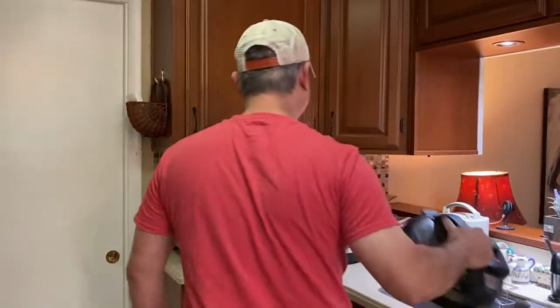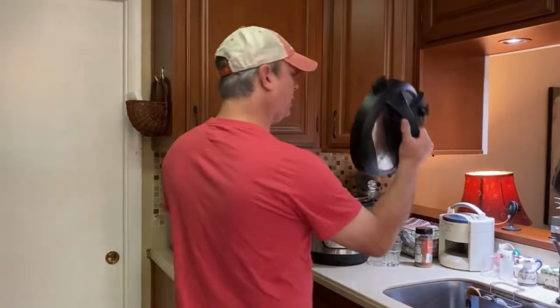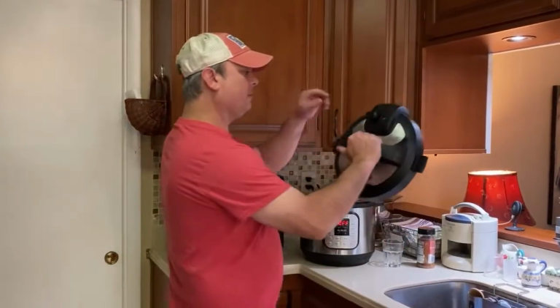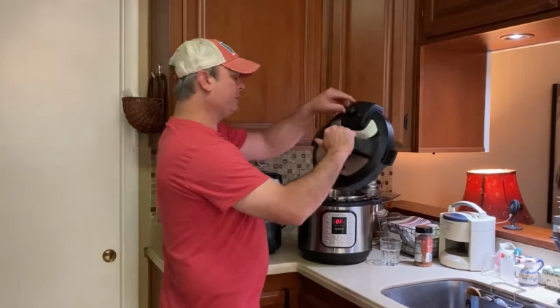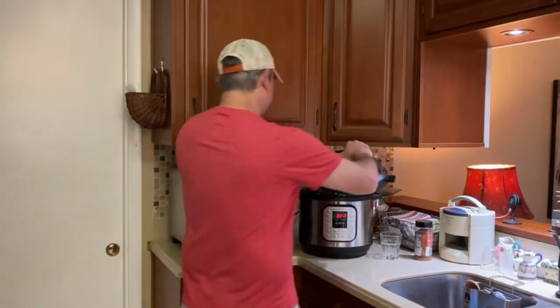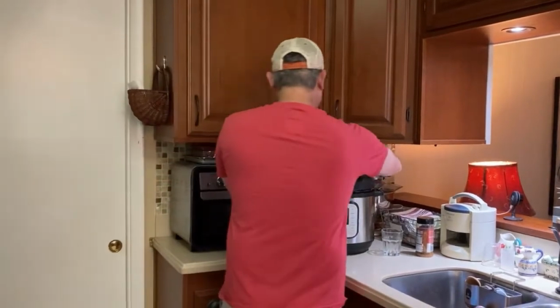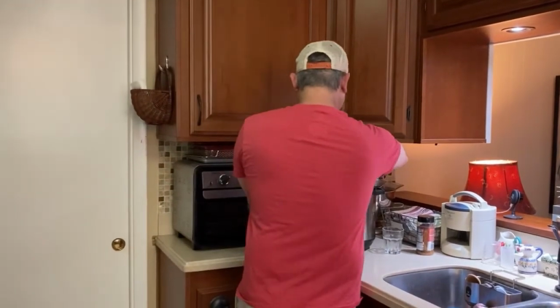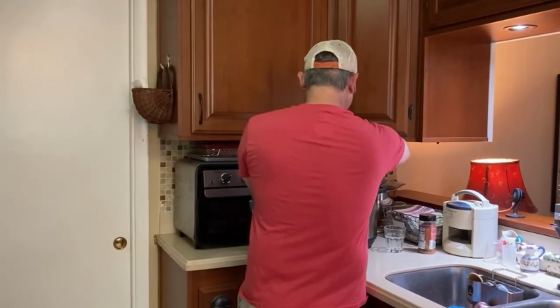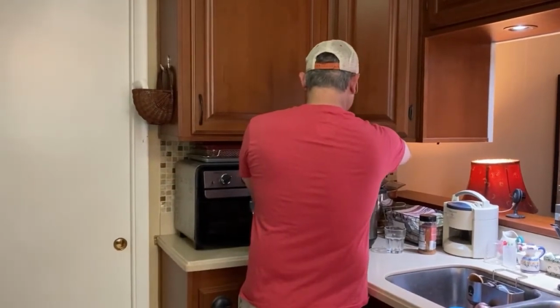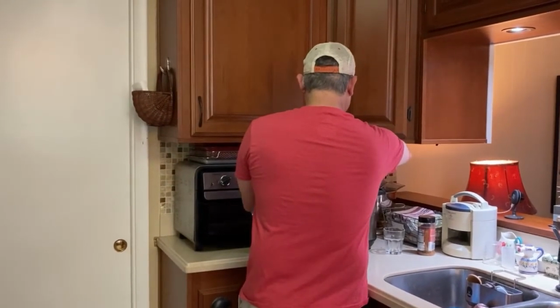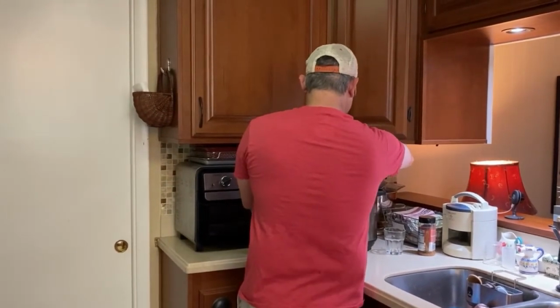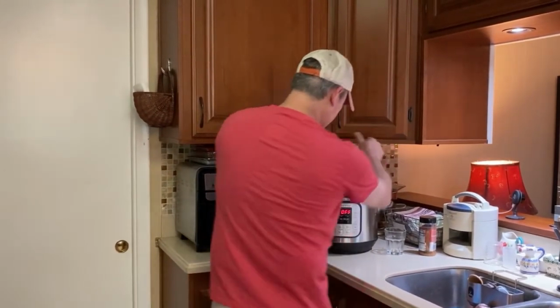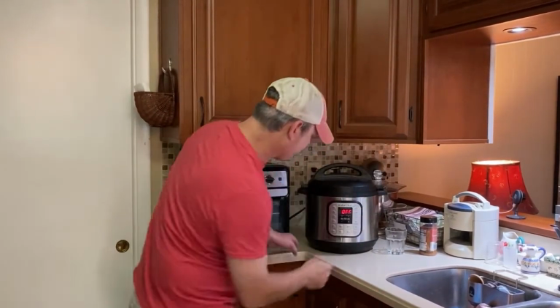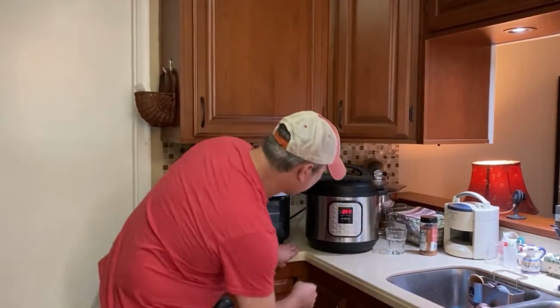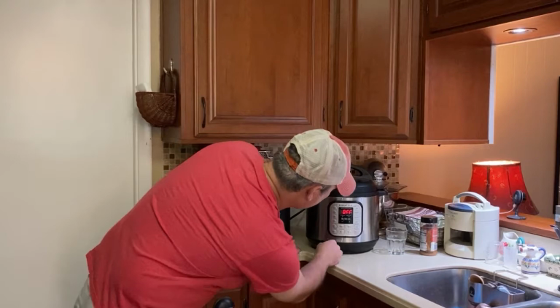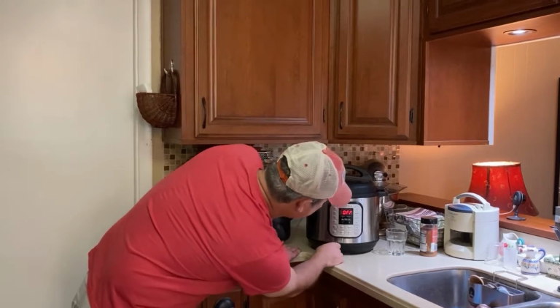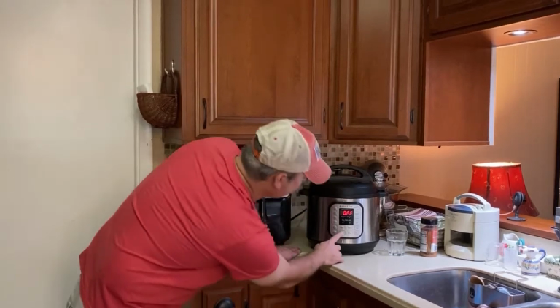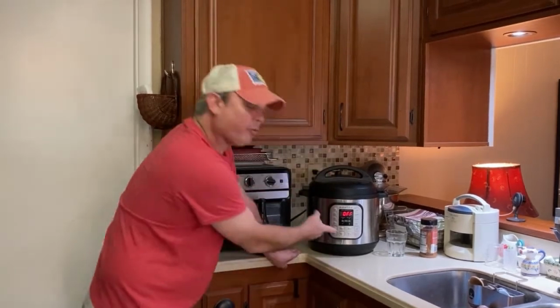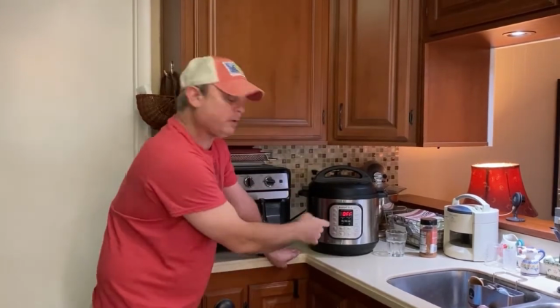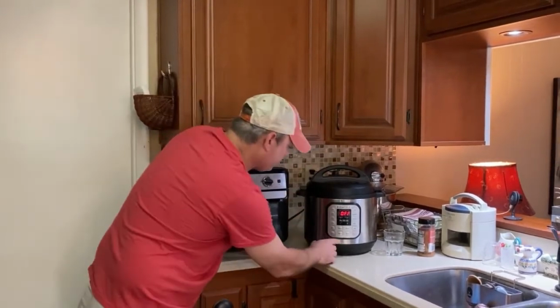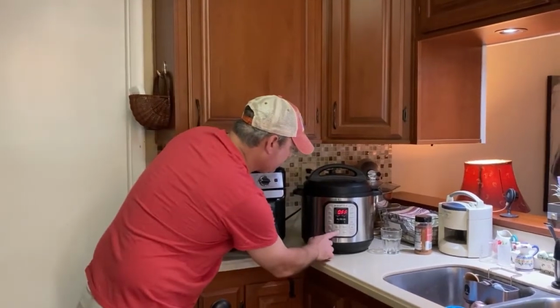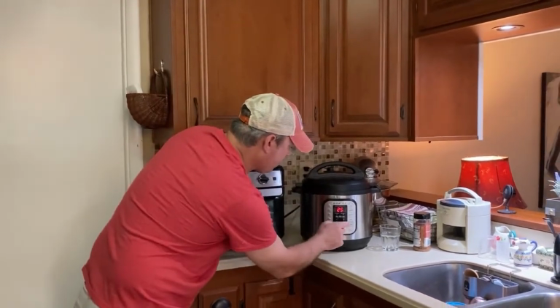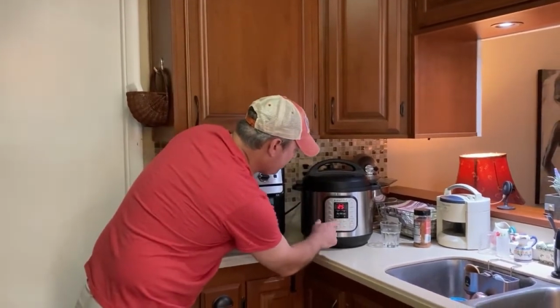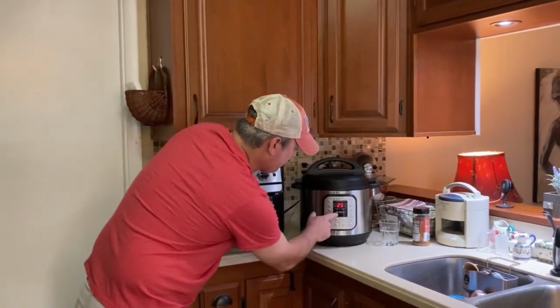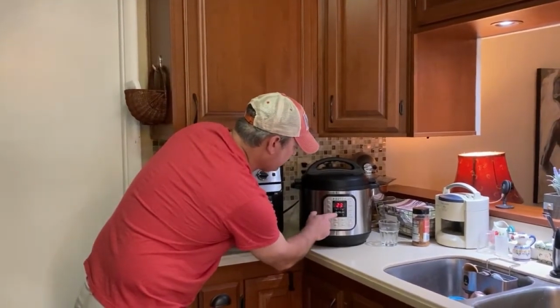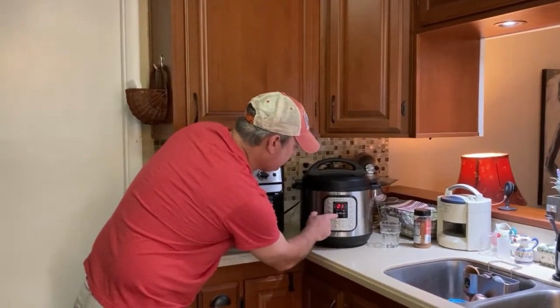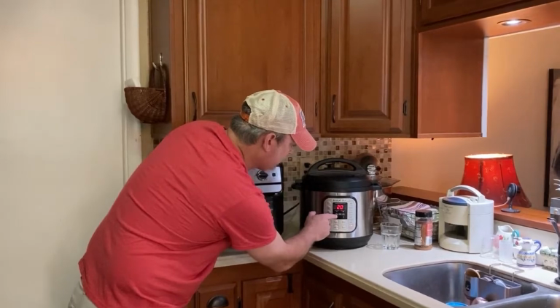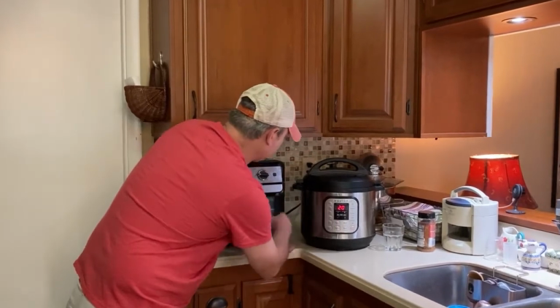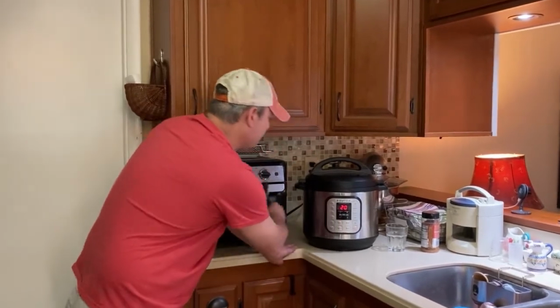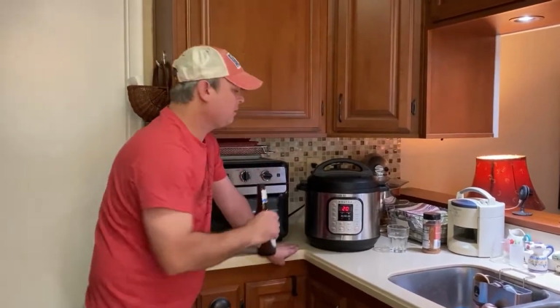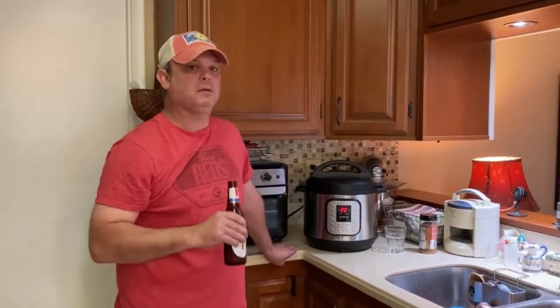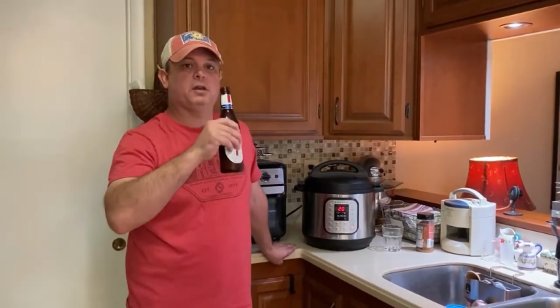I've got my lid set to the sealing position. I'm going to set it to manual or pressure cook, whatever you have on your model, and I'm going to set it to 20 minutes. Alright, see y'all in a few.